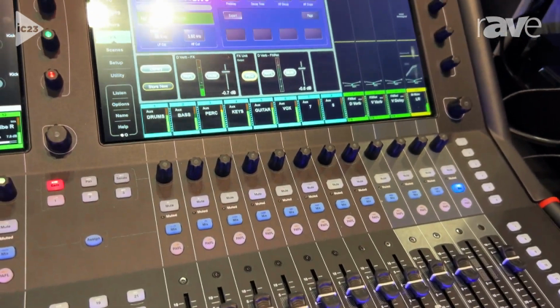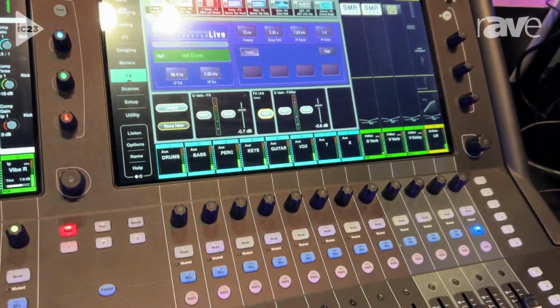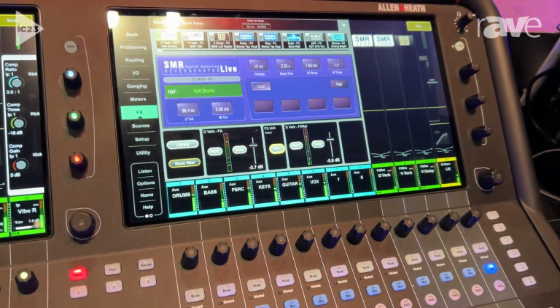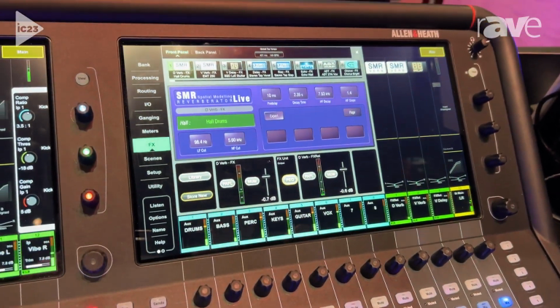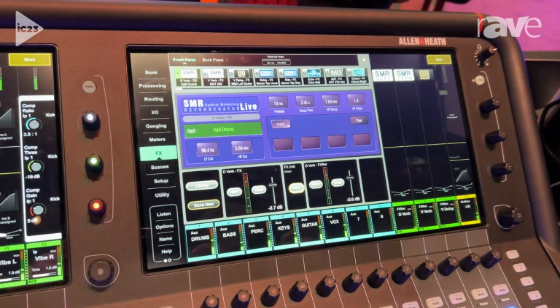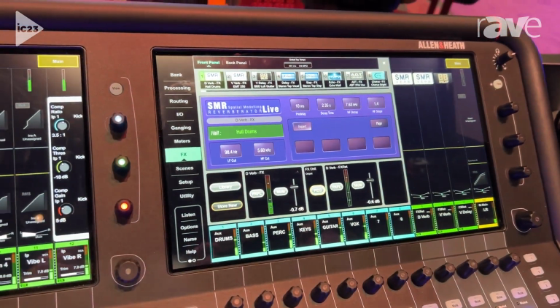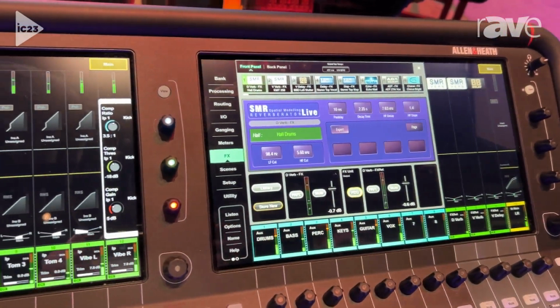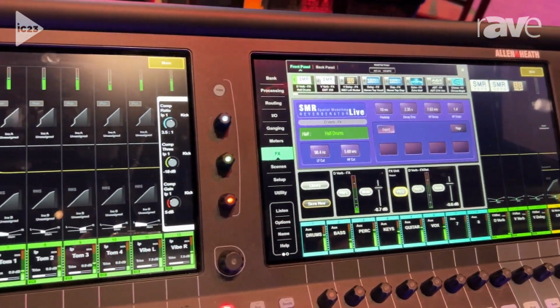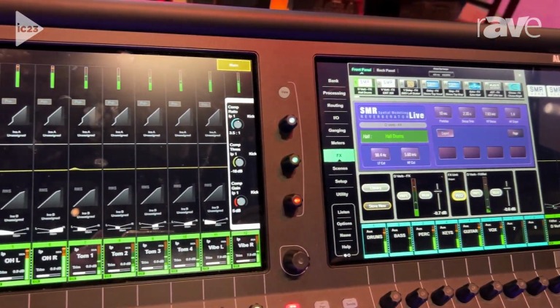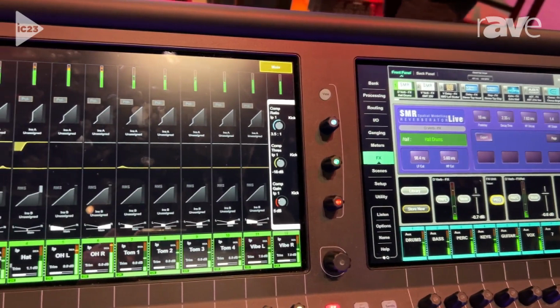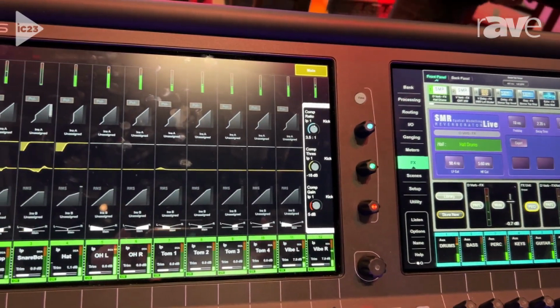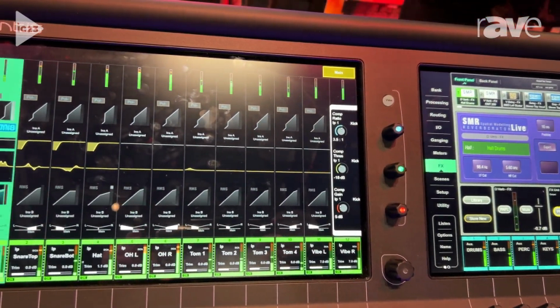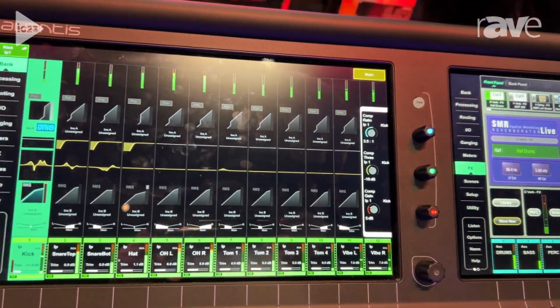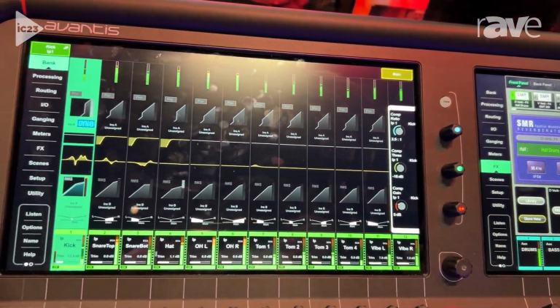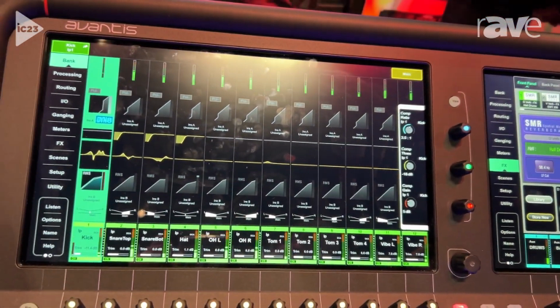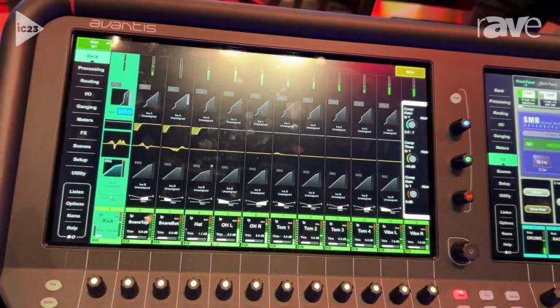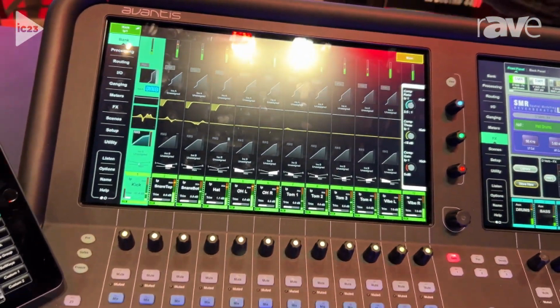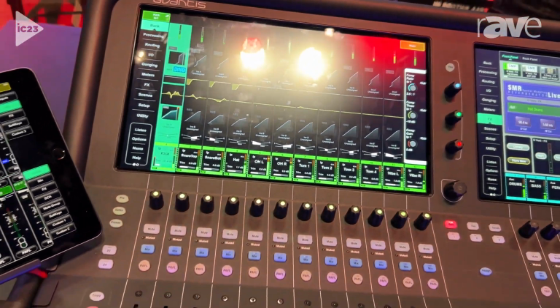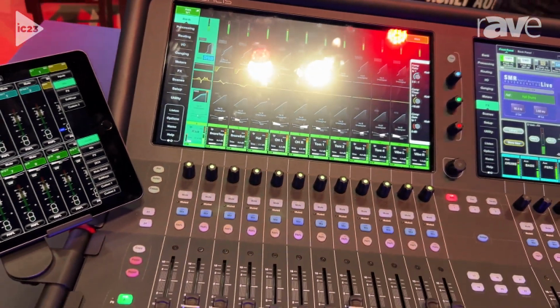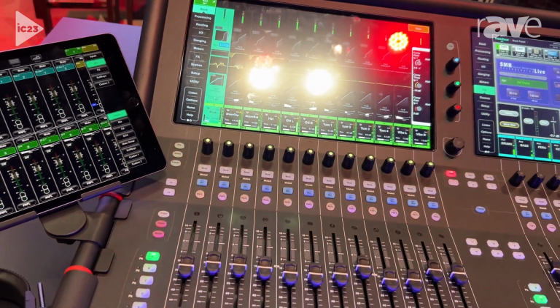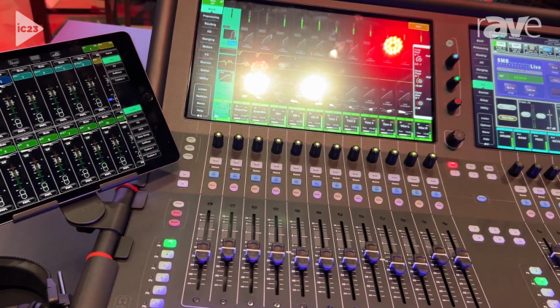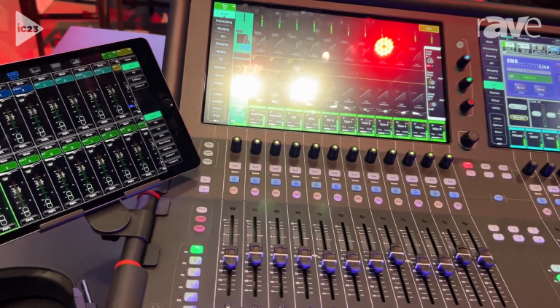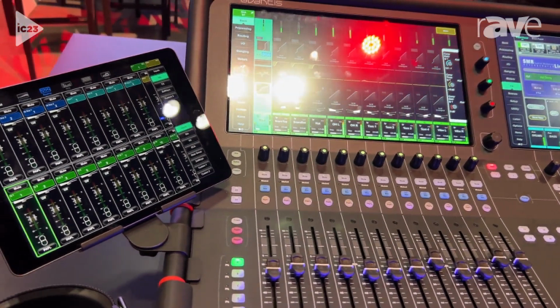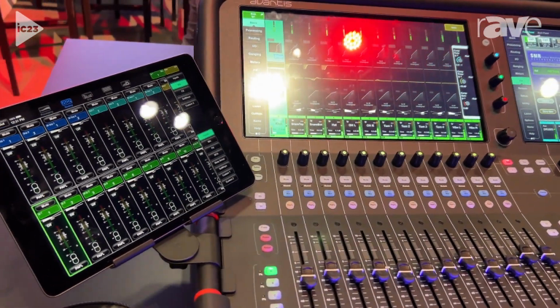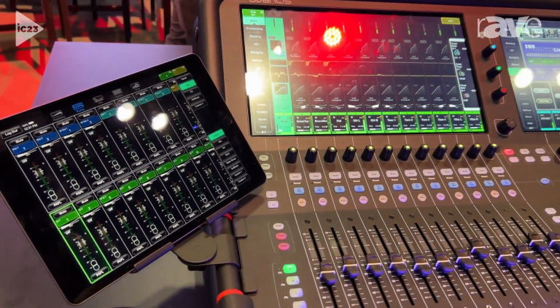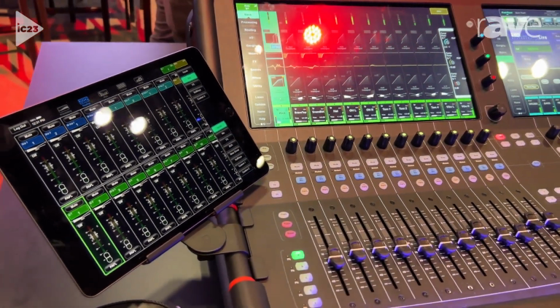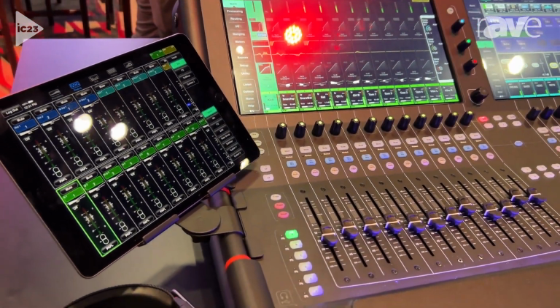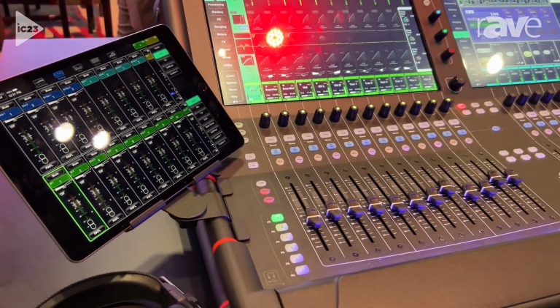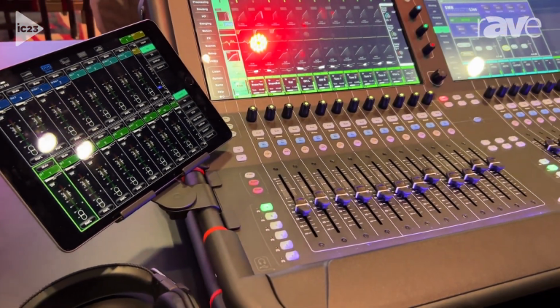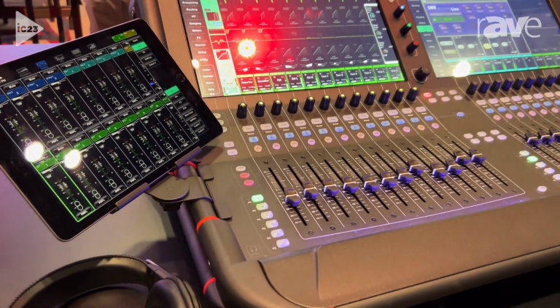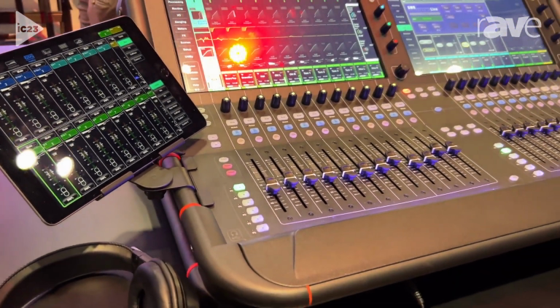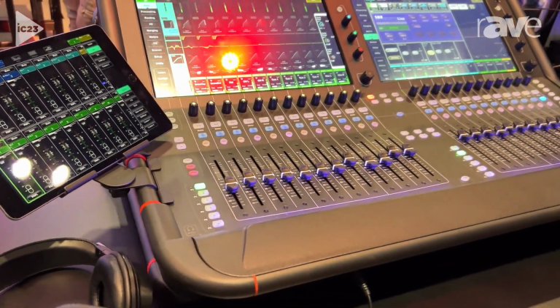It has sends on faders or sends on encoders as needed. It has 12 effects racks and deep processing based on our FPGA core, so you can use processing from our advanced DLive series.